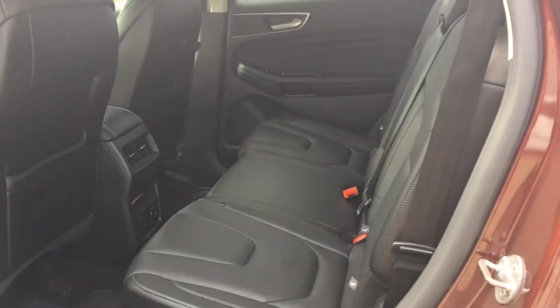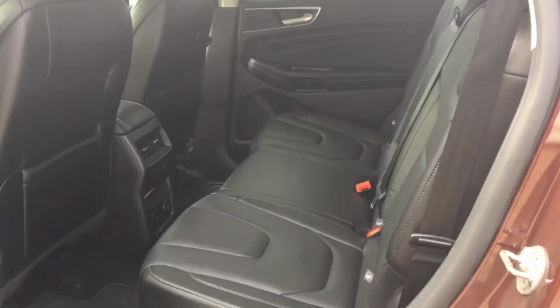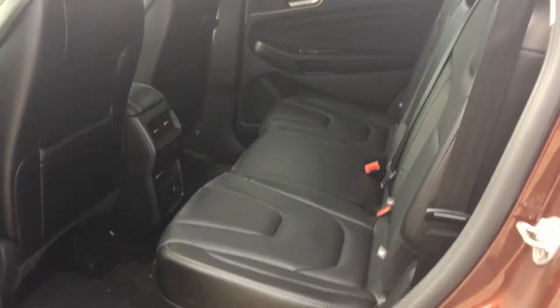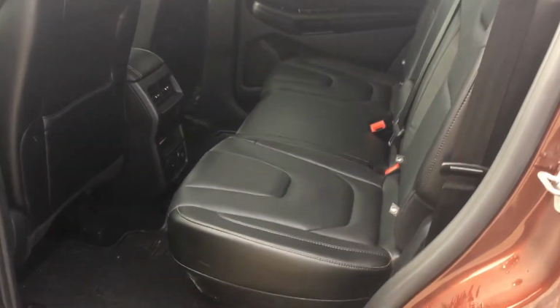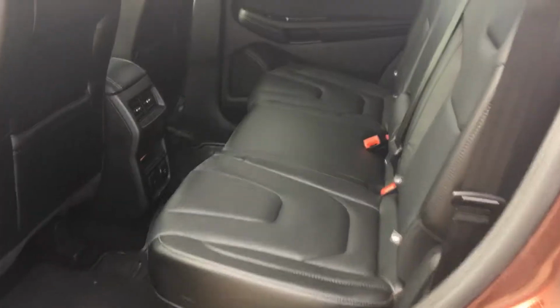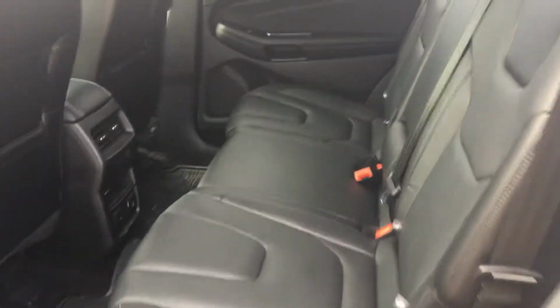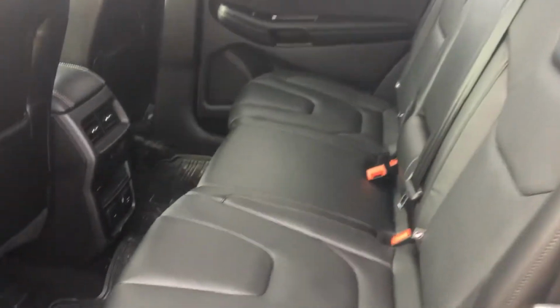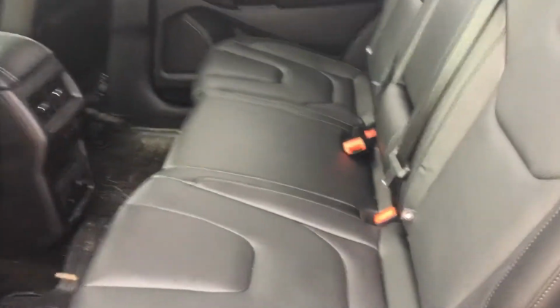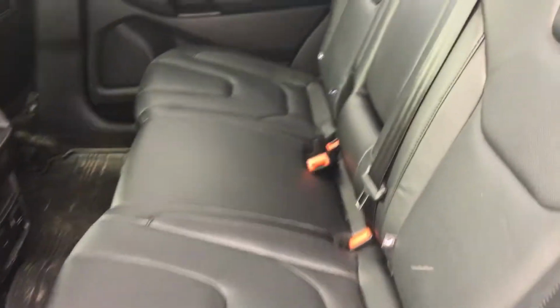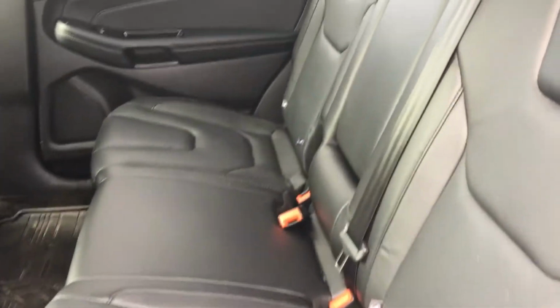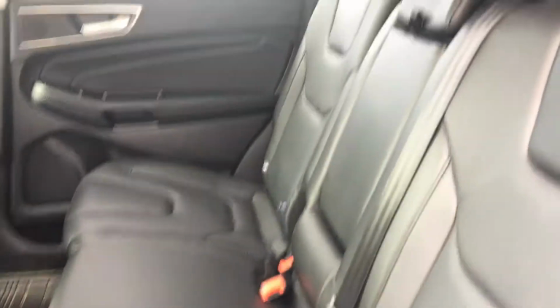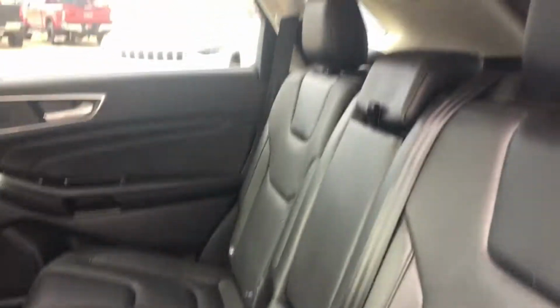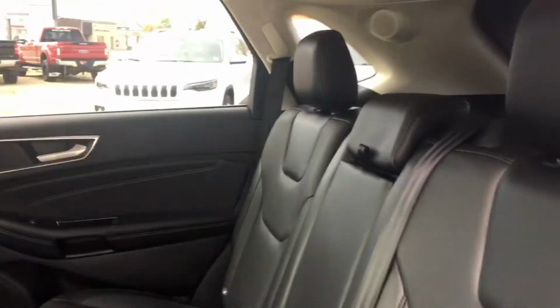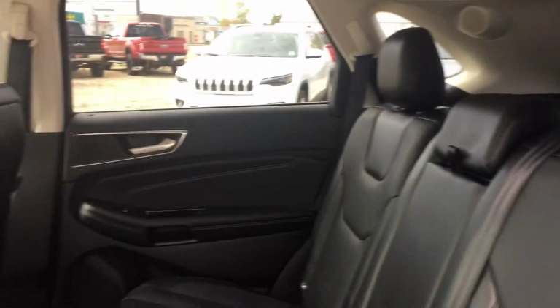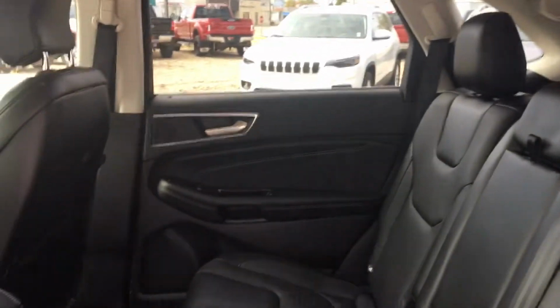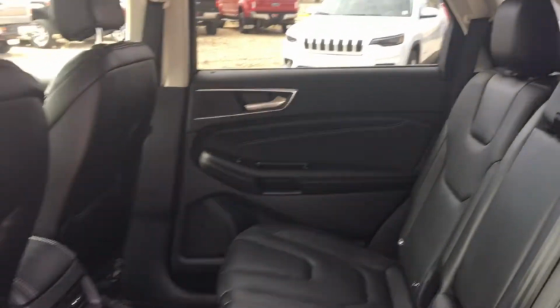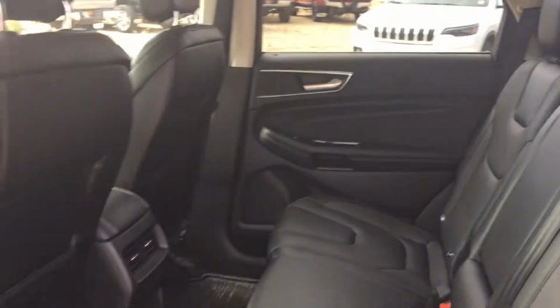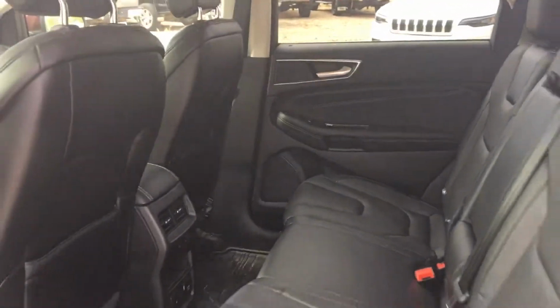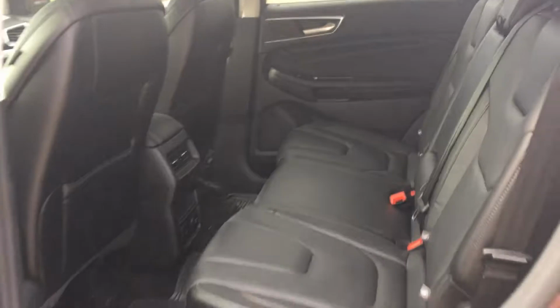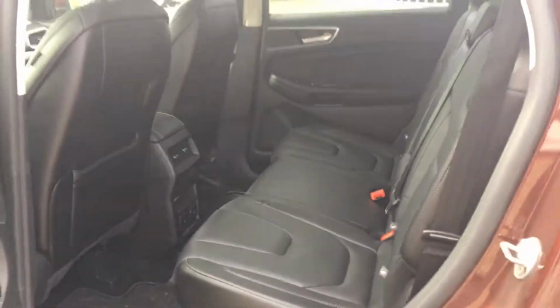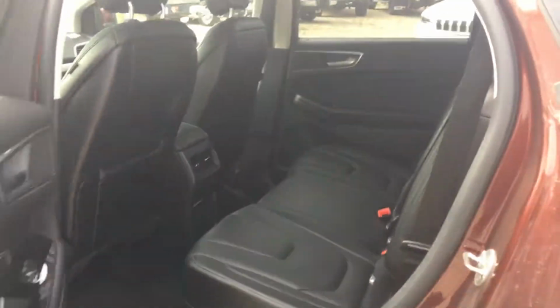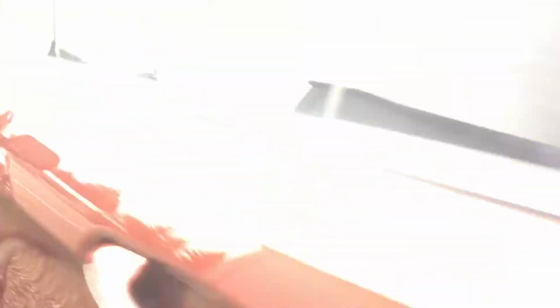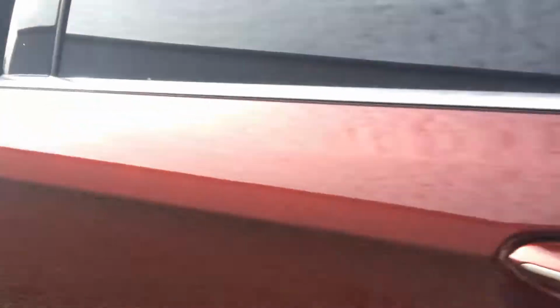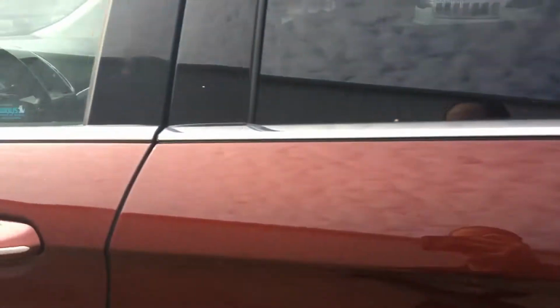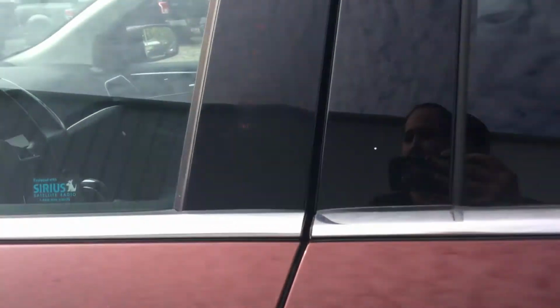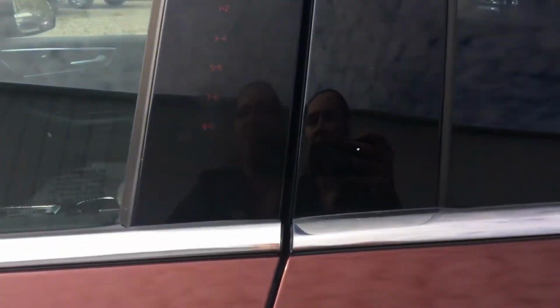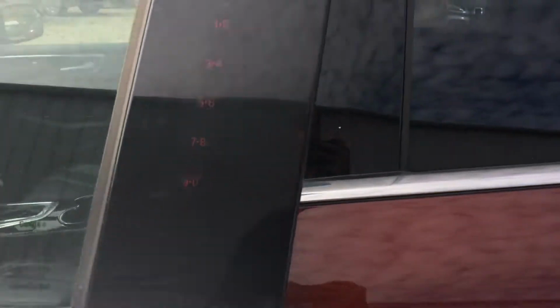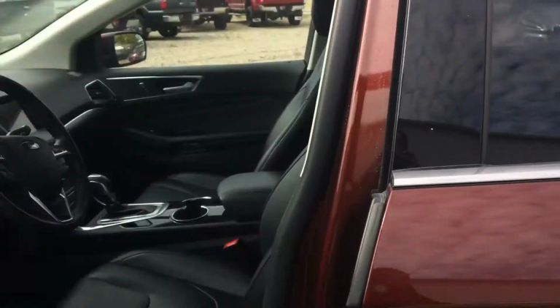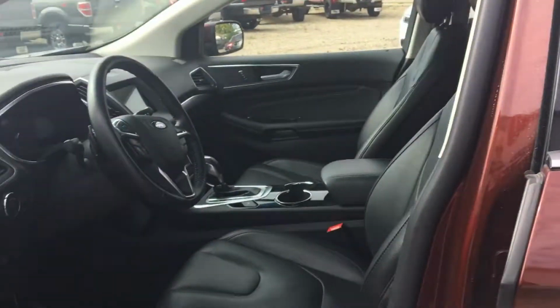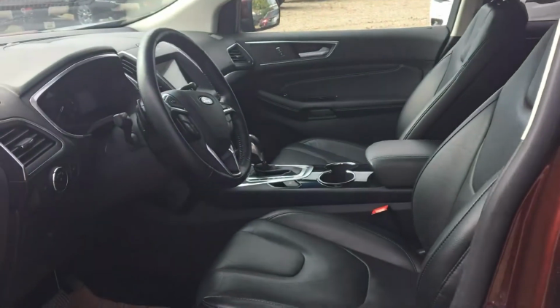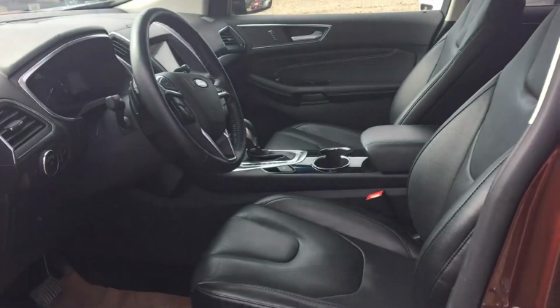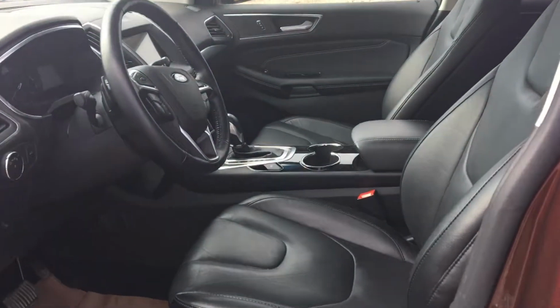We've got a nice black leather interior, heated seats in the back of course, and lots of room back here. We've also got keyless entry on there as well.